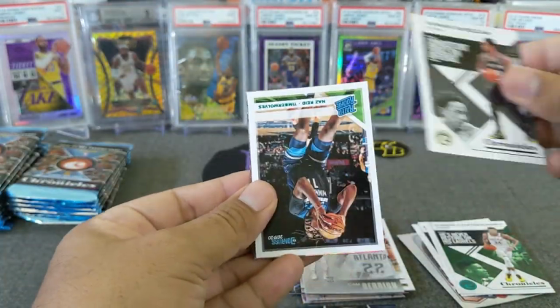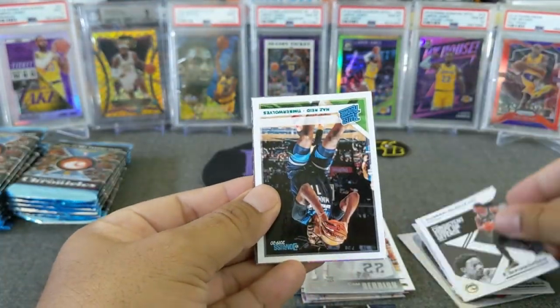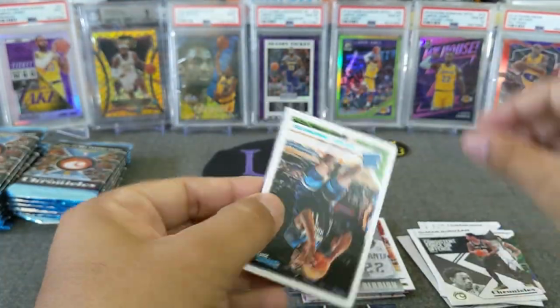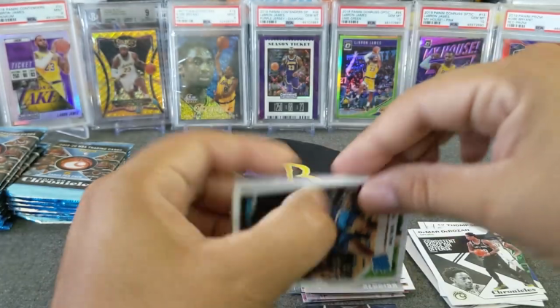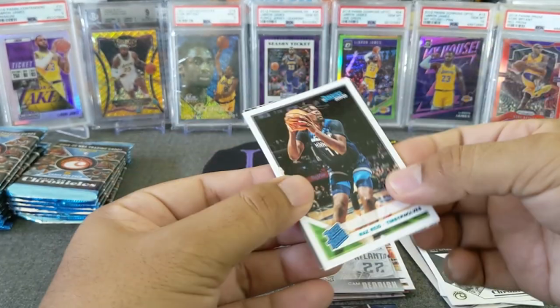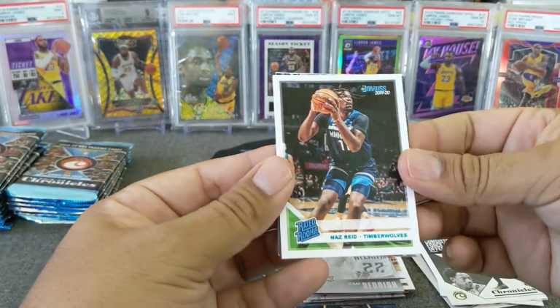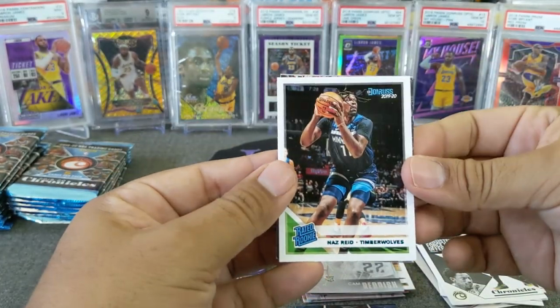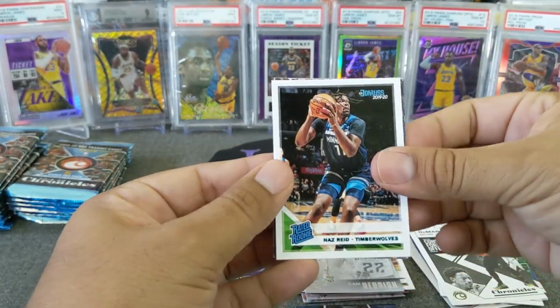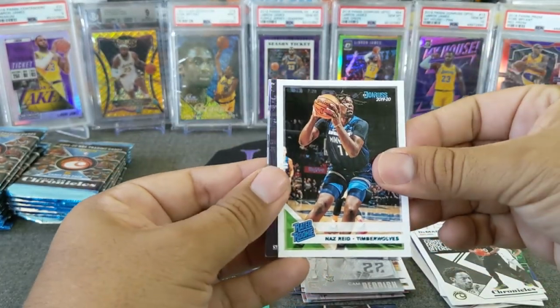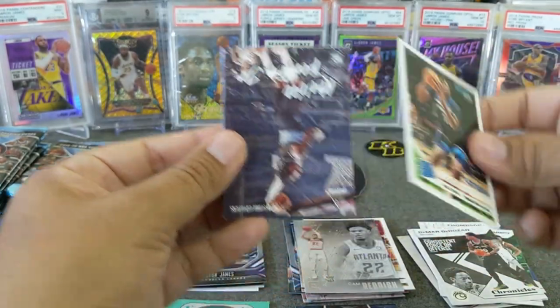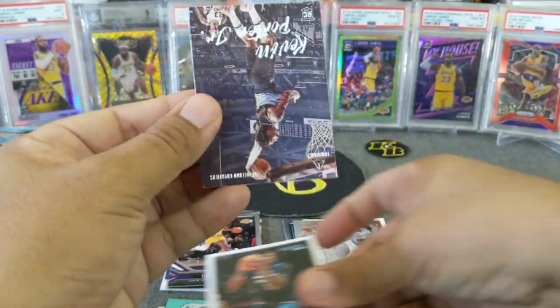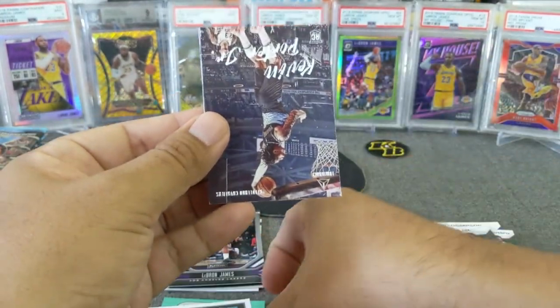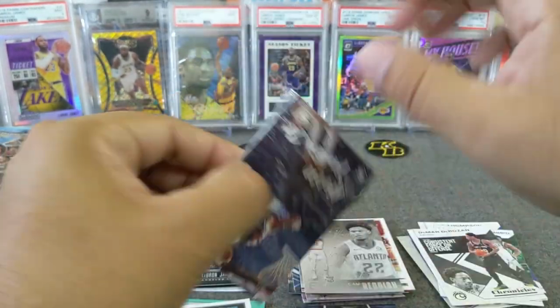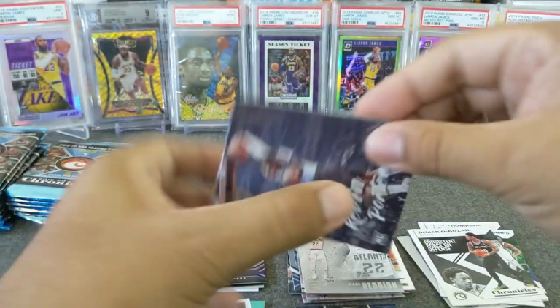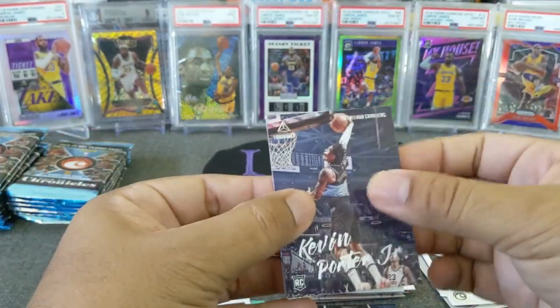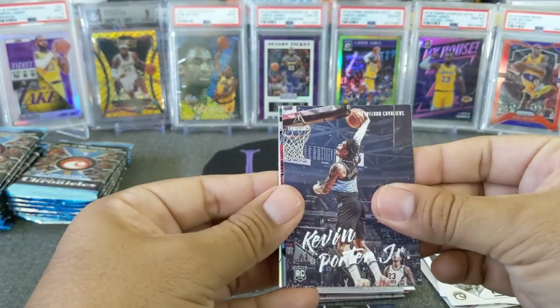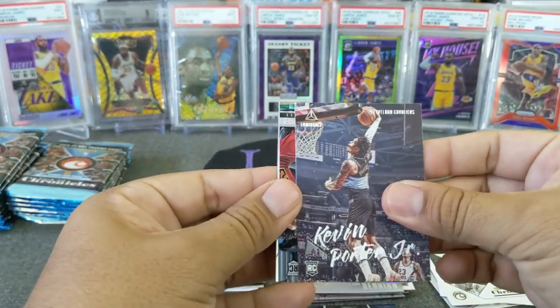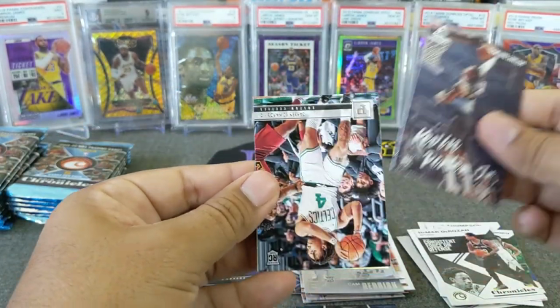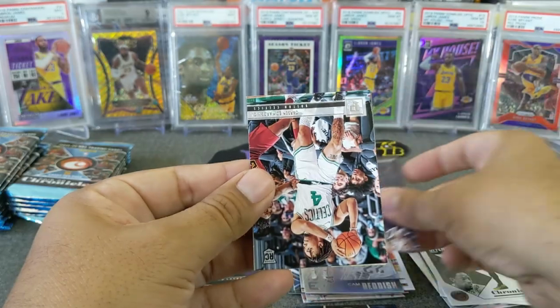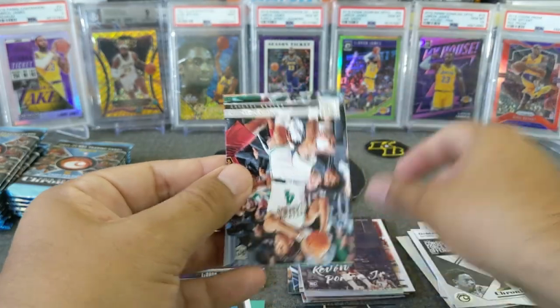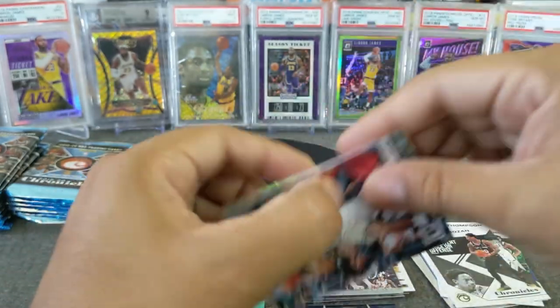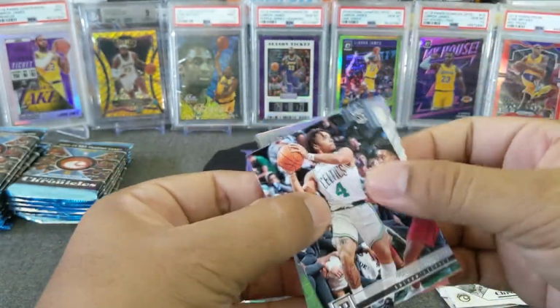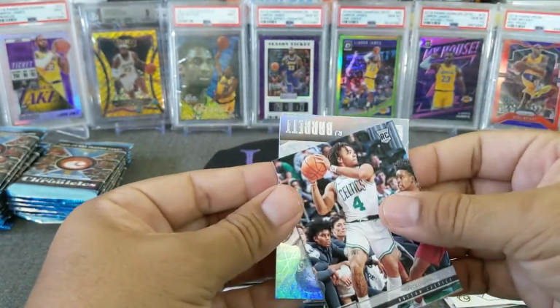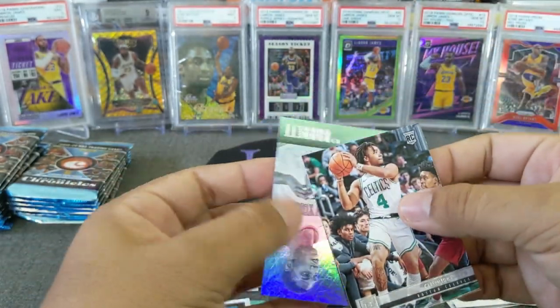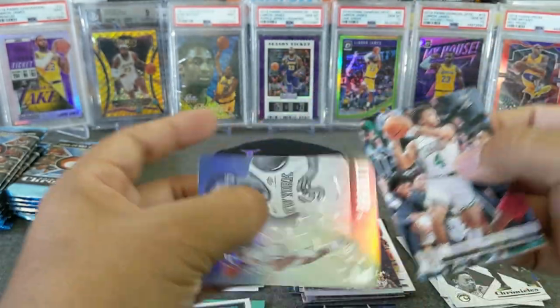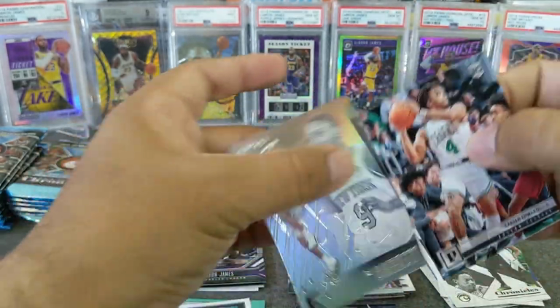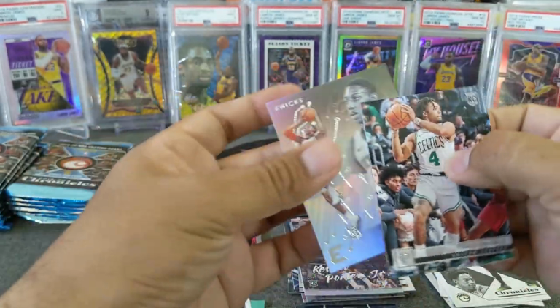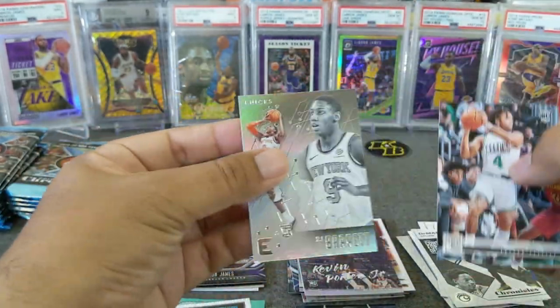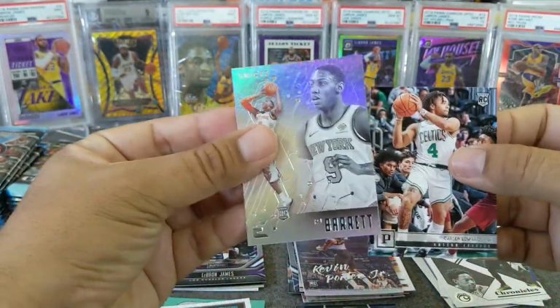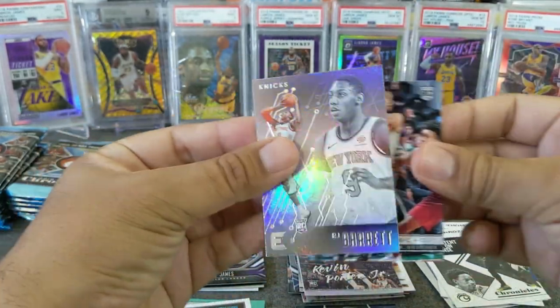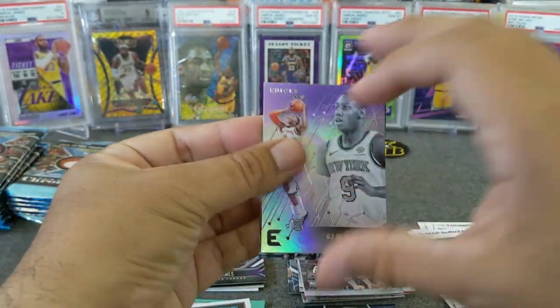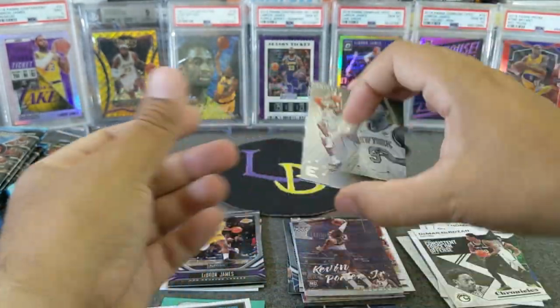DeRozan. Here's a teal - Nassir Reid. Kevin Porter Jr. Luminance. Carson Edwards and RJ Barrett Essentials - very nice.